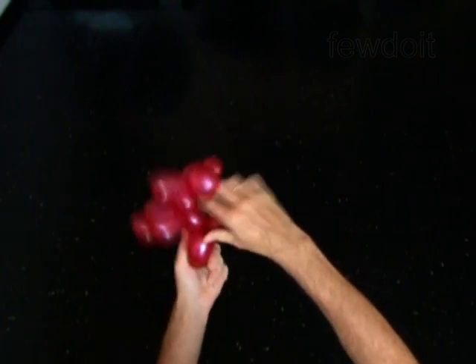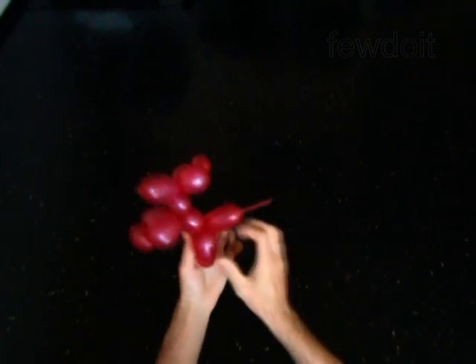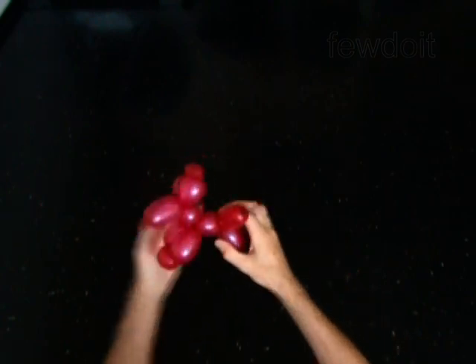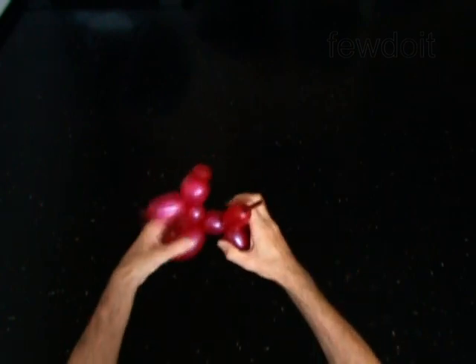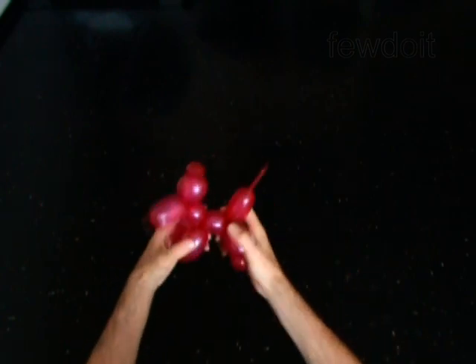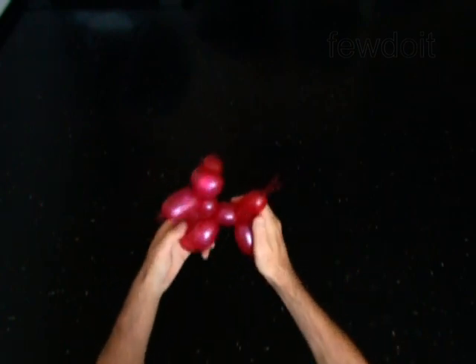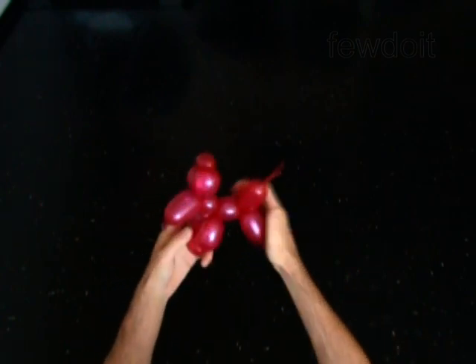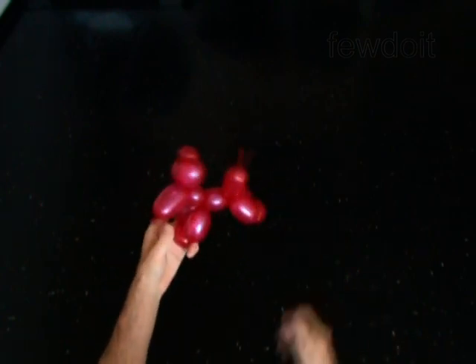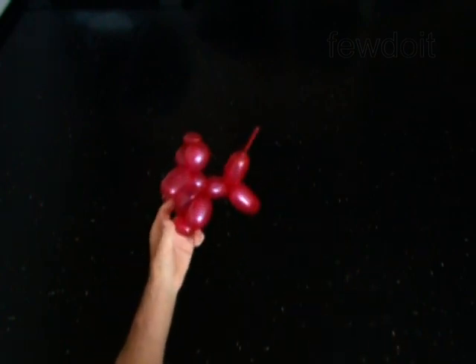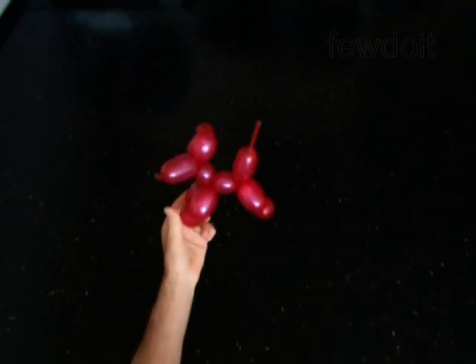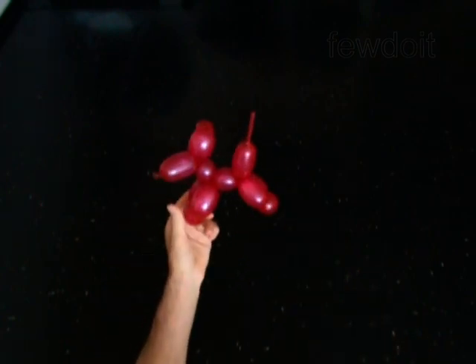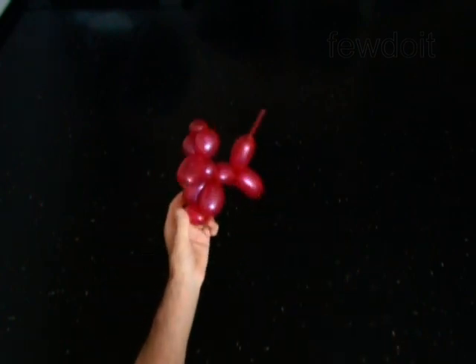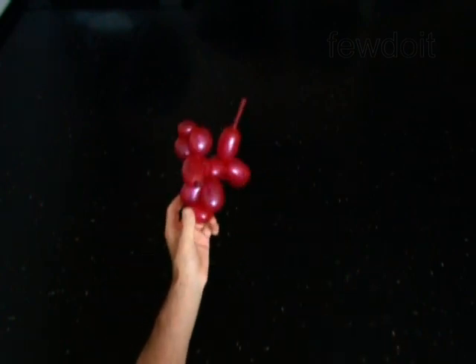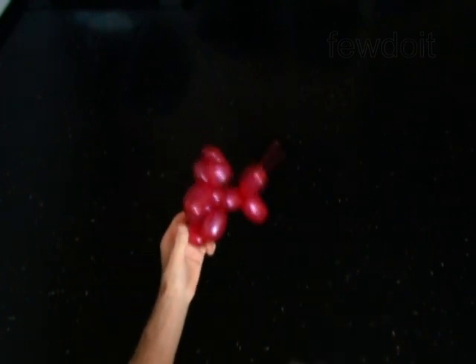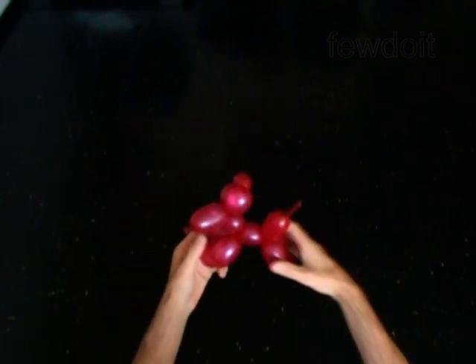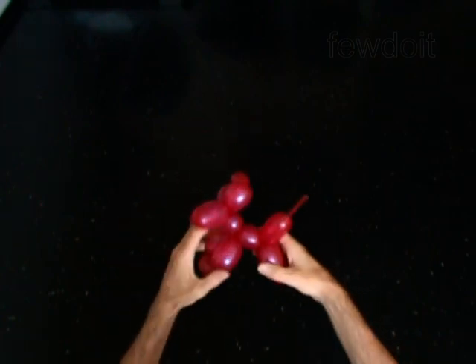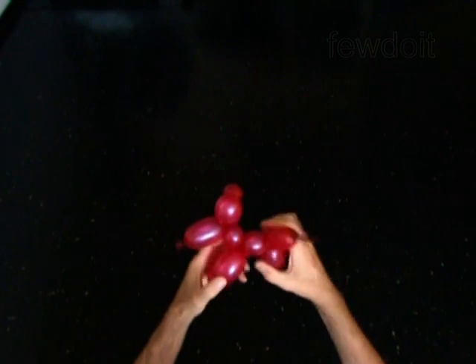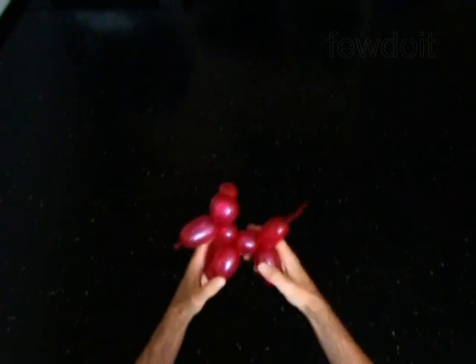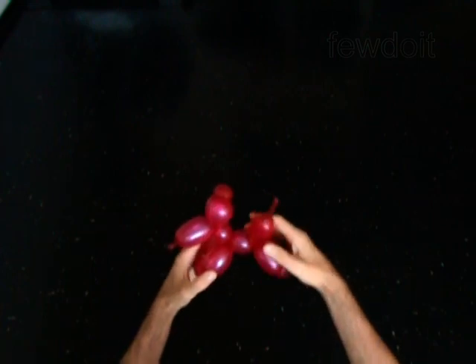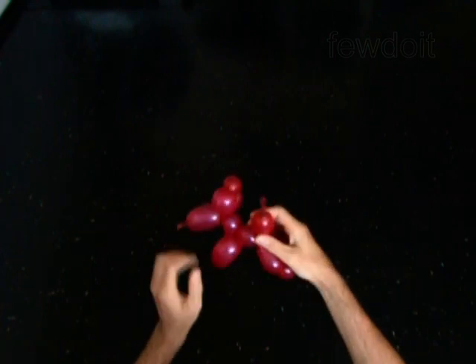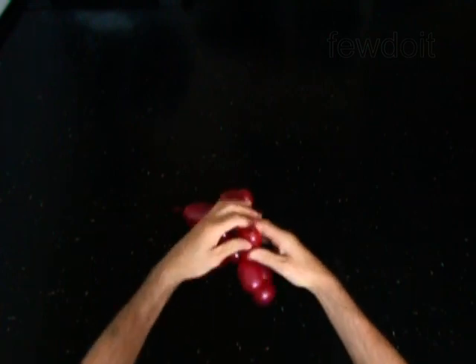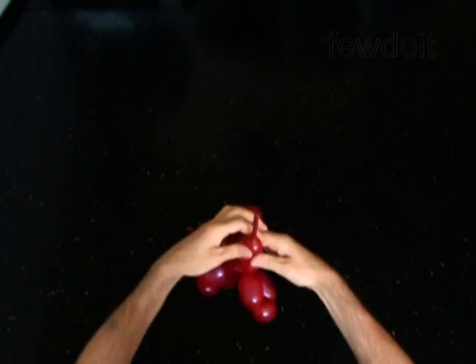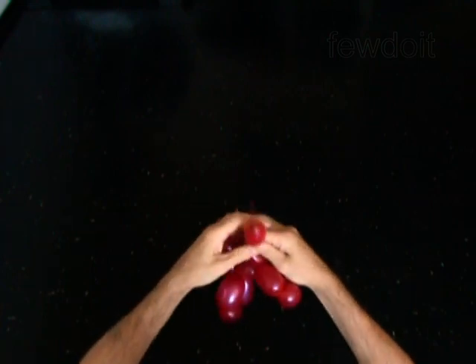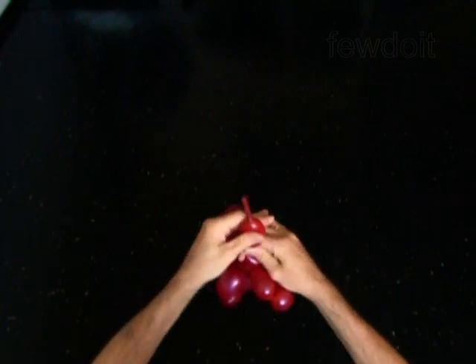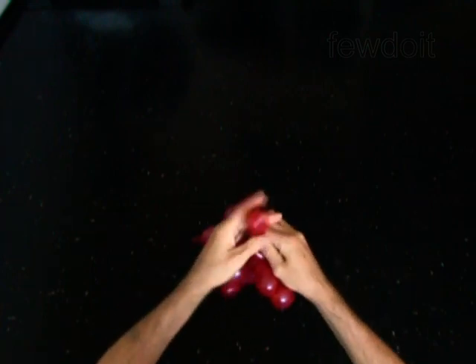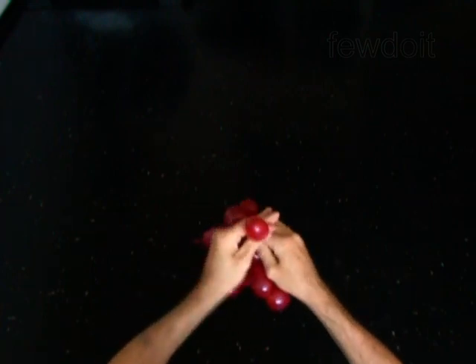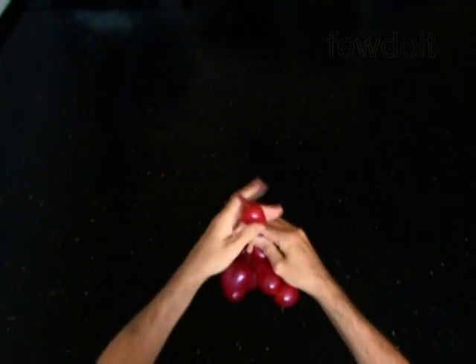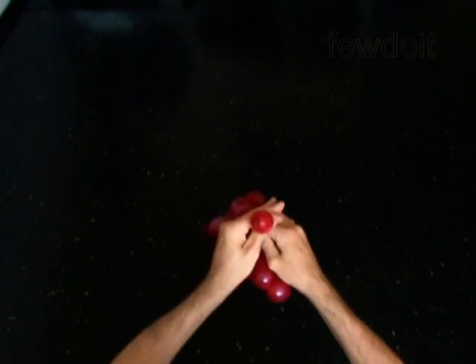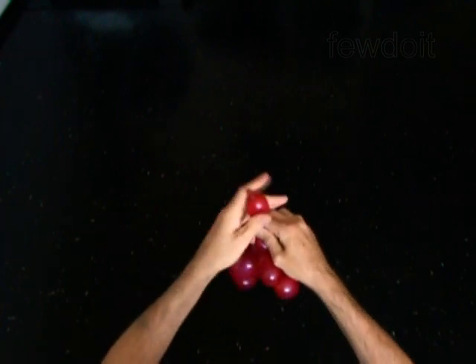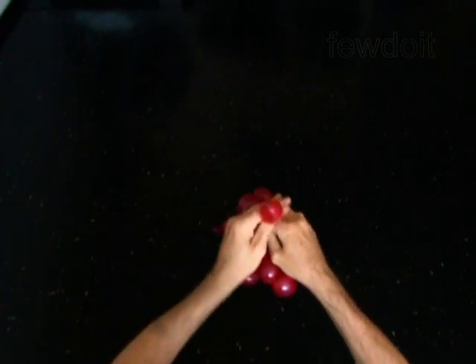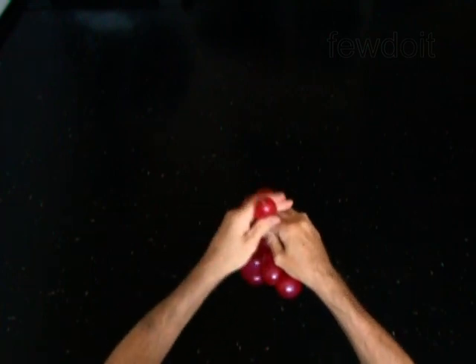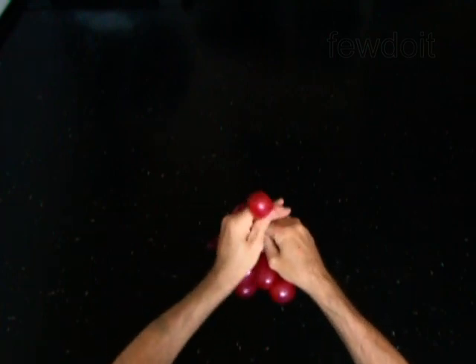The rest of the balloon is the thirteenth bubble — it is the tail. Split the thirteenth bubble into 2 bubbles and the tail will look much better.